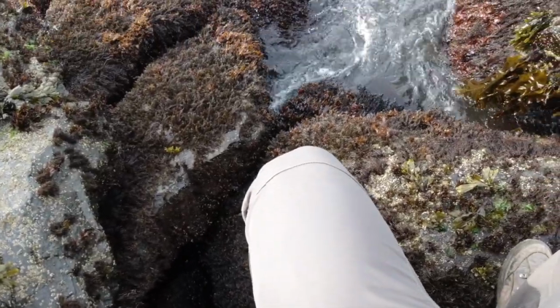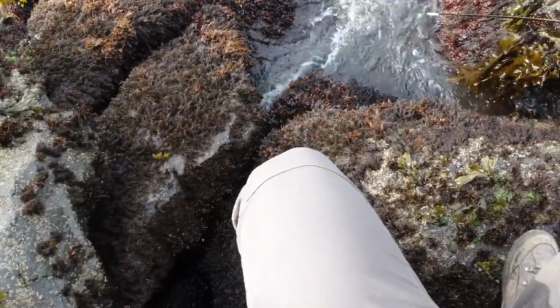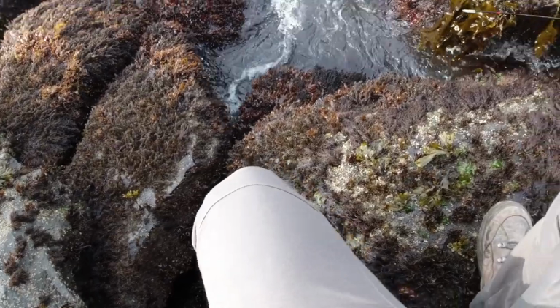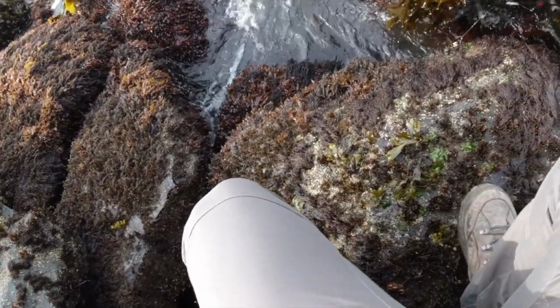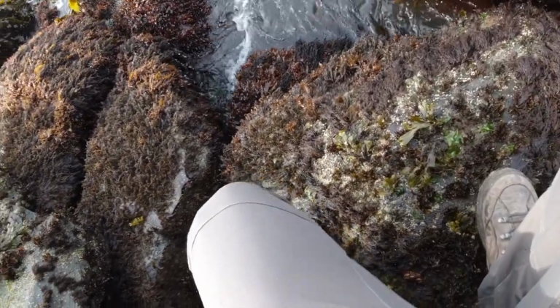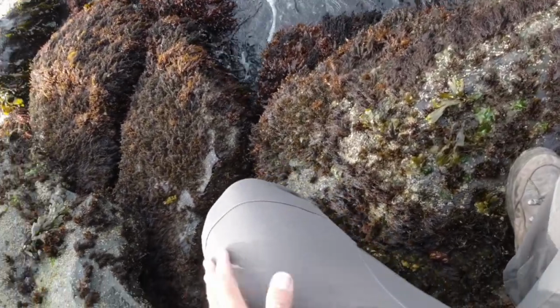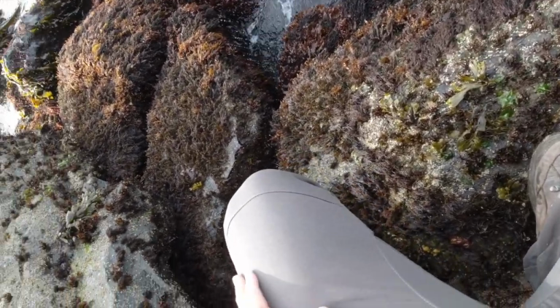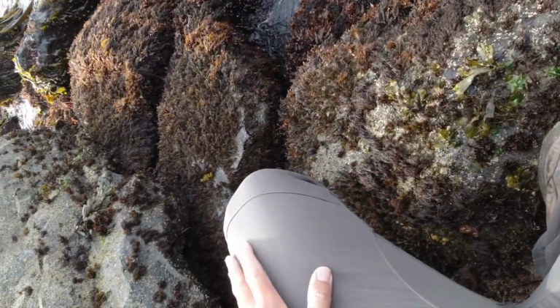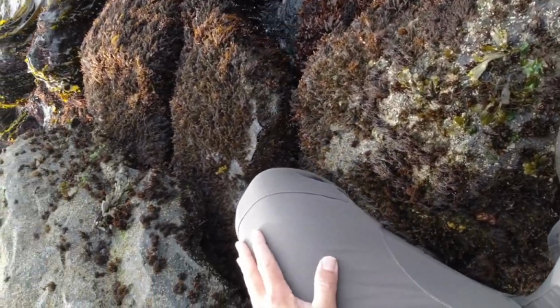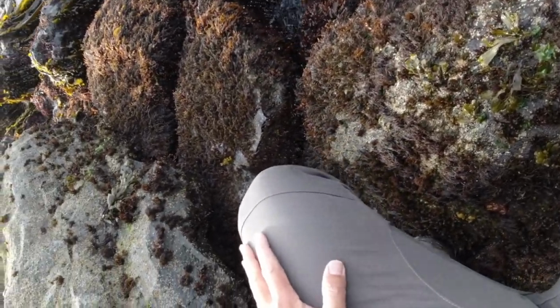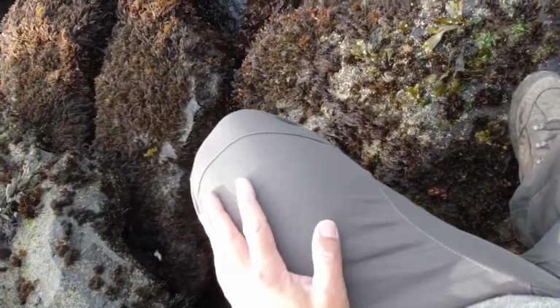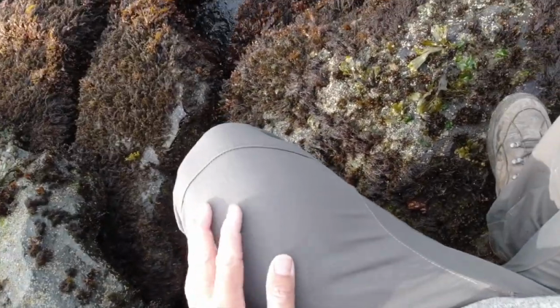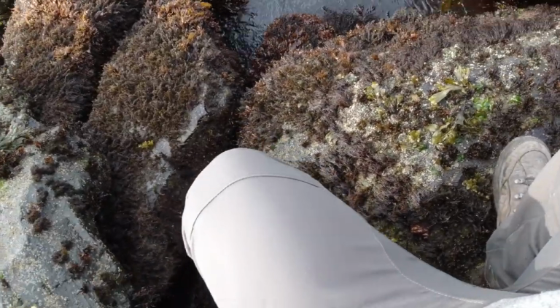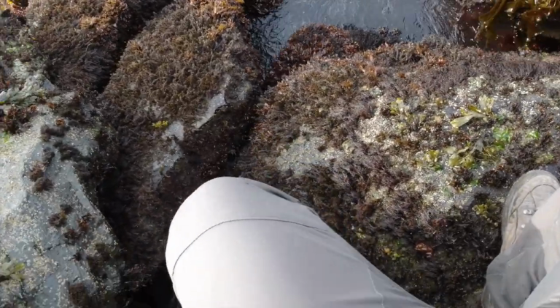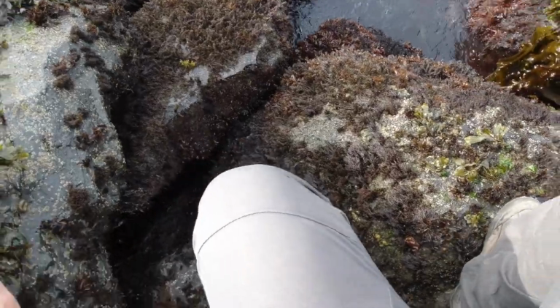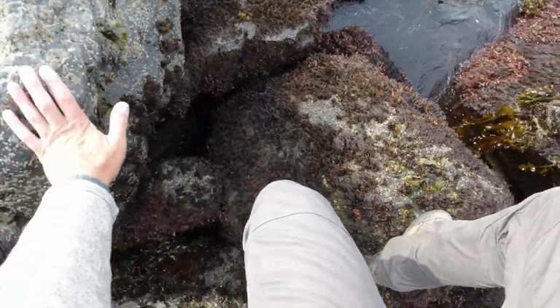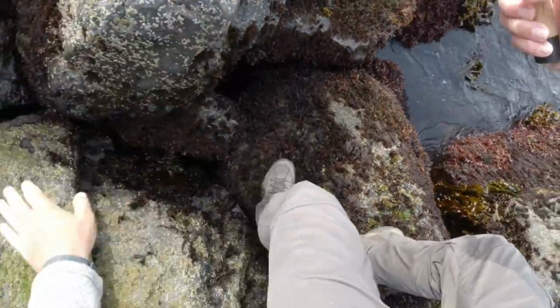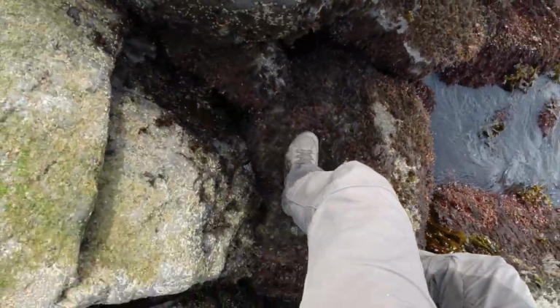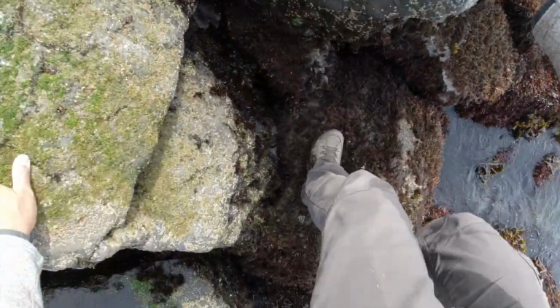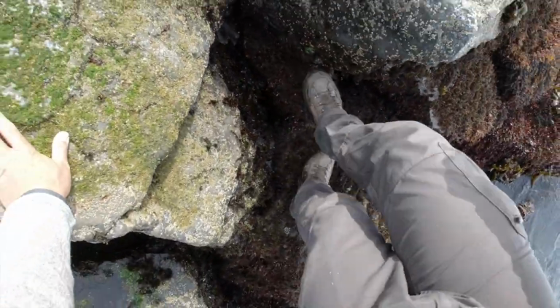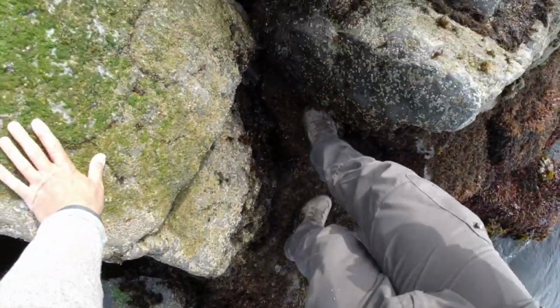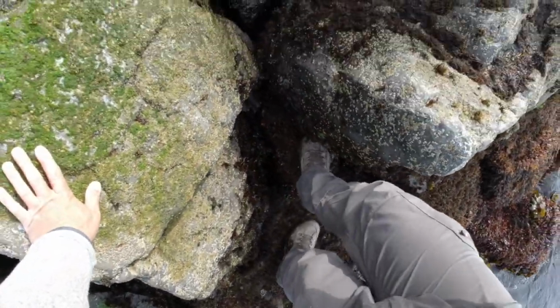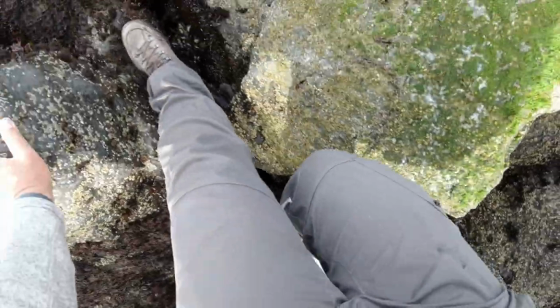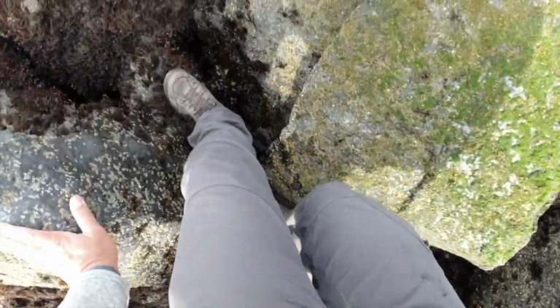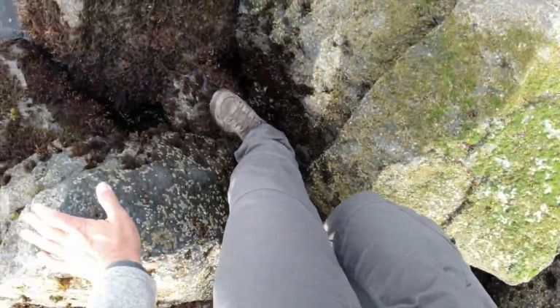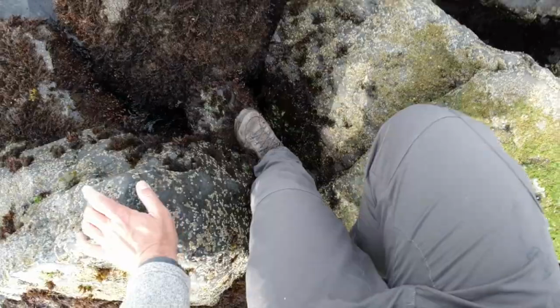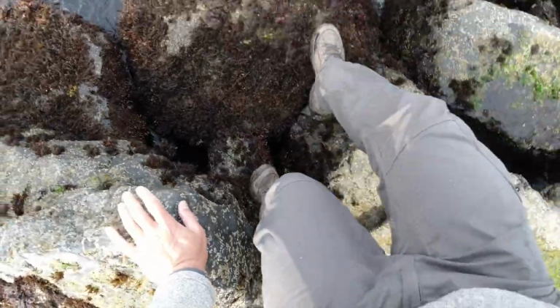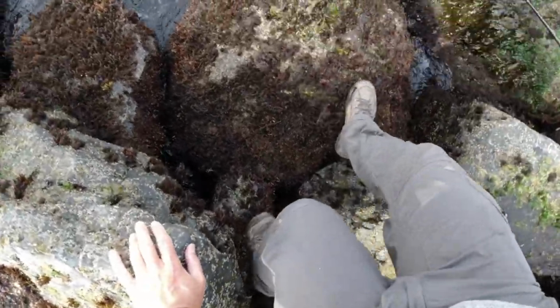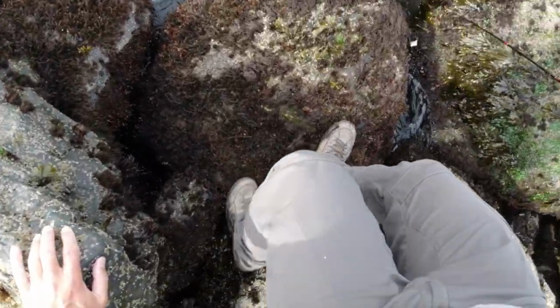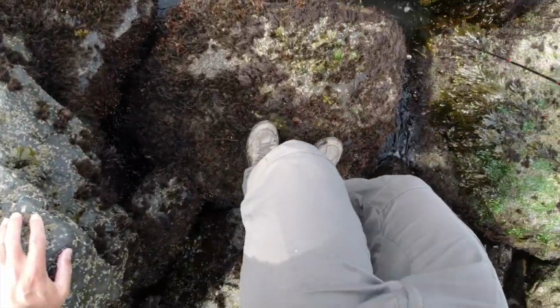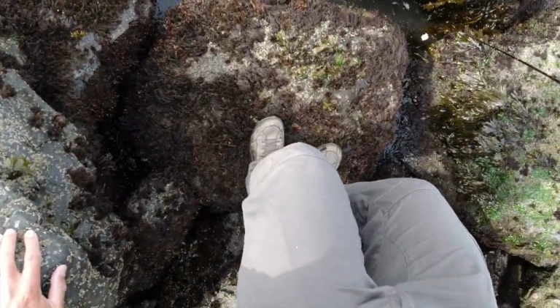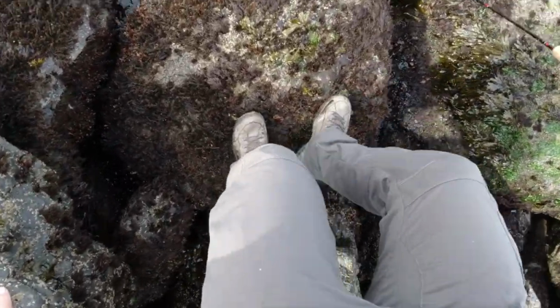Getting bit right there — not sure what it is though. It stripped me. Let's get some more bait. Got bit down here — that bit twice, underneath this big rock right here.